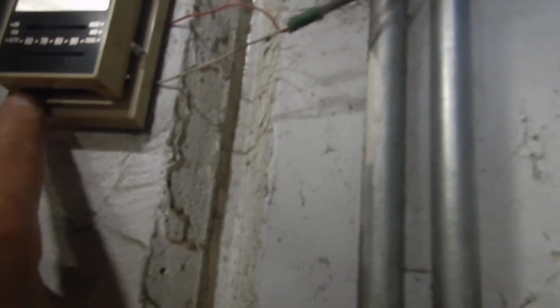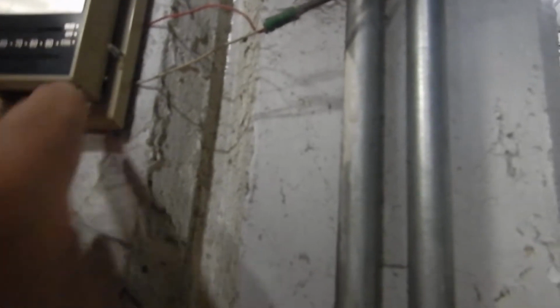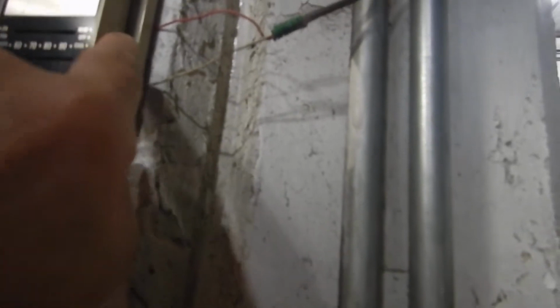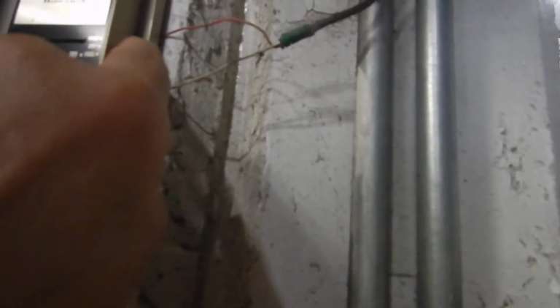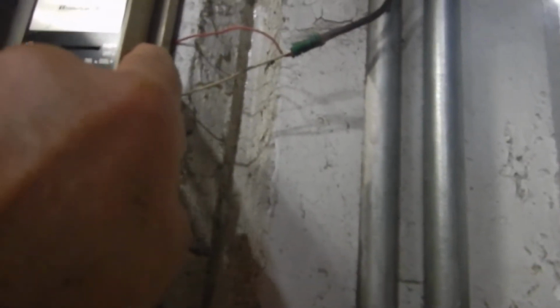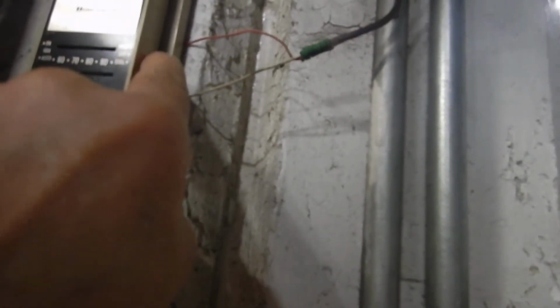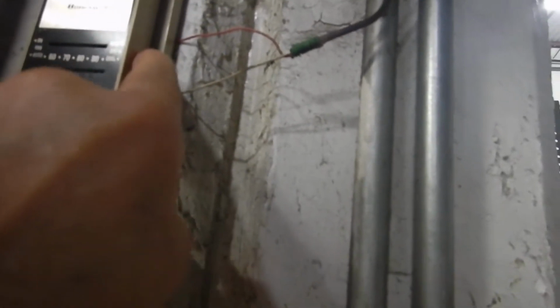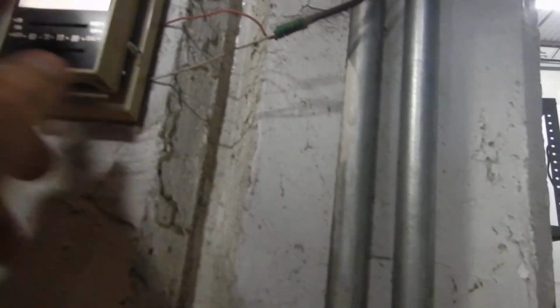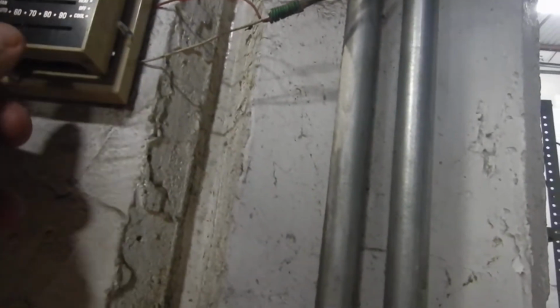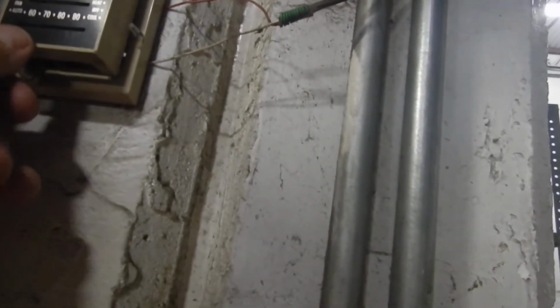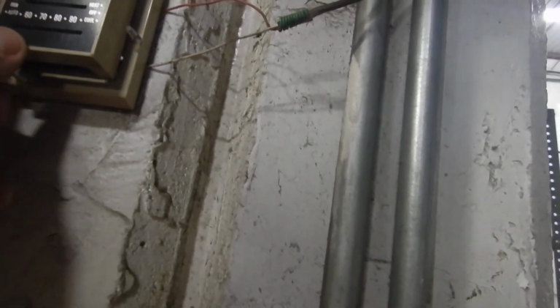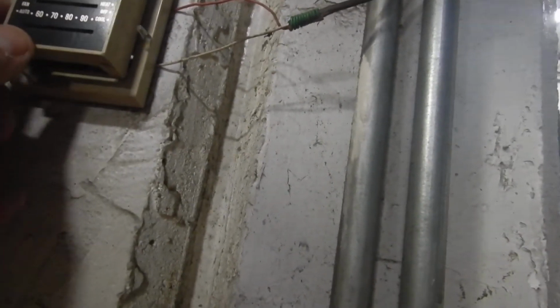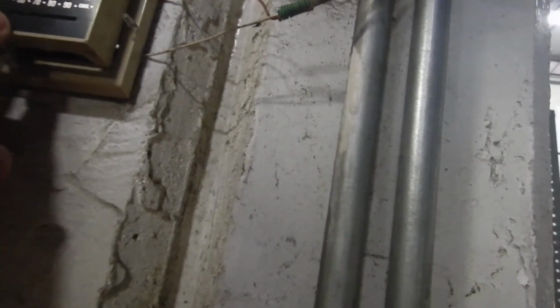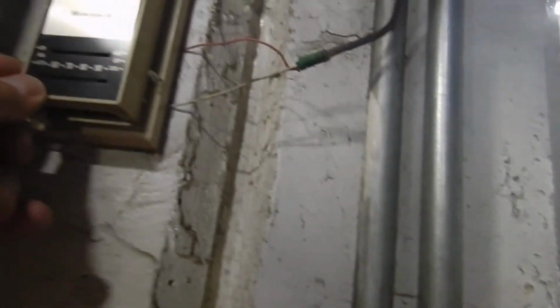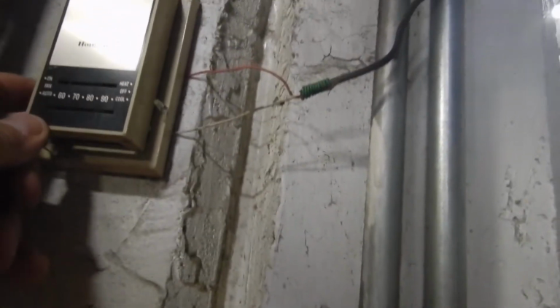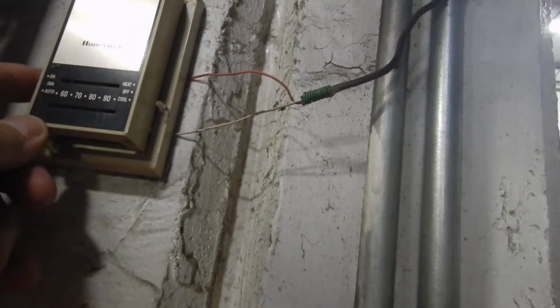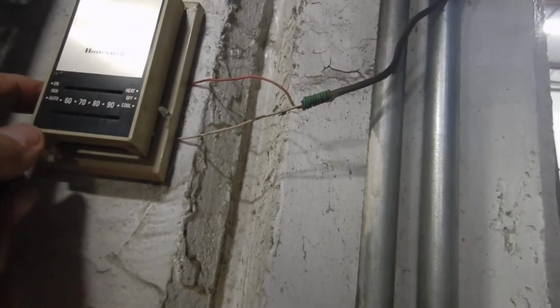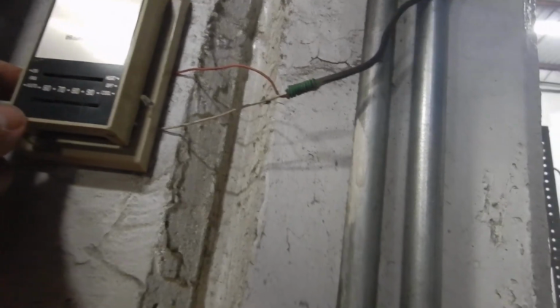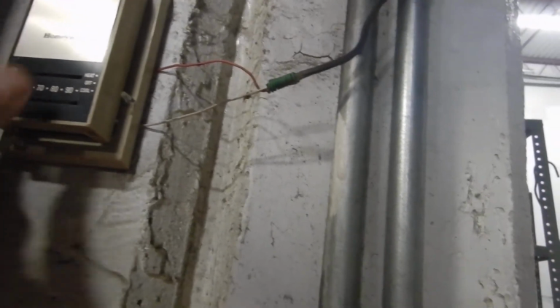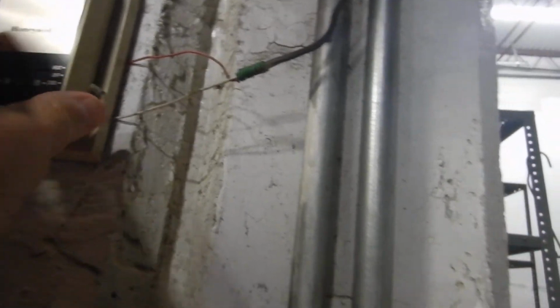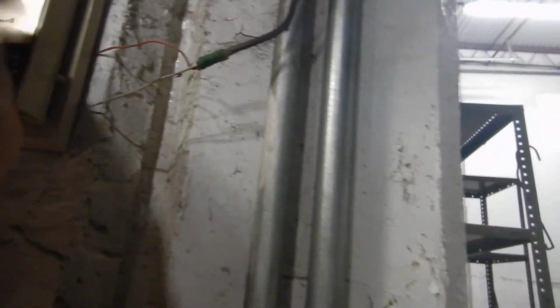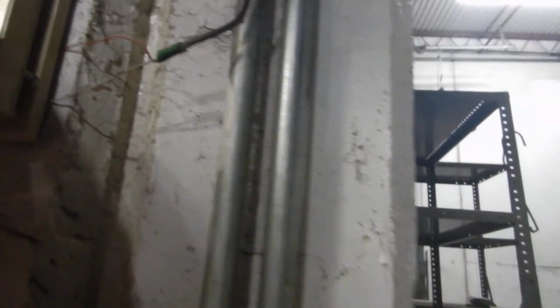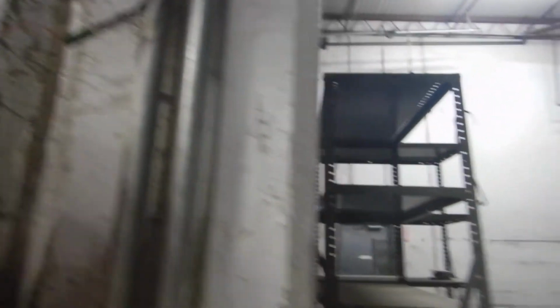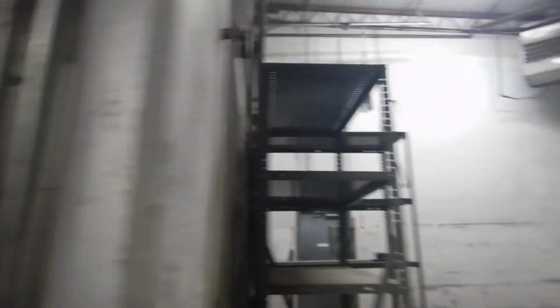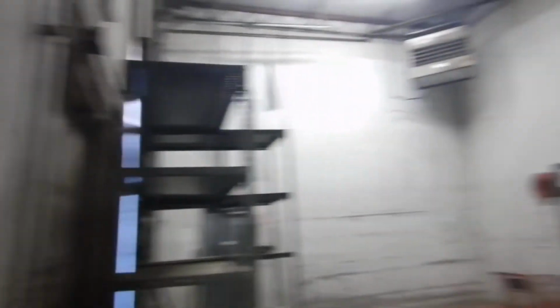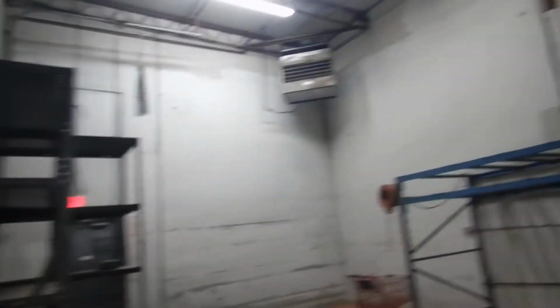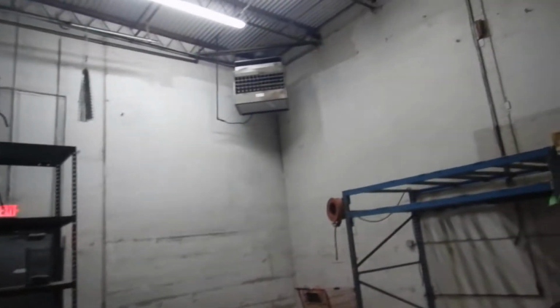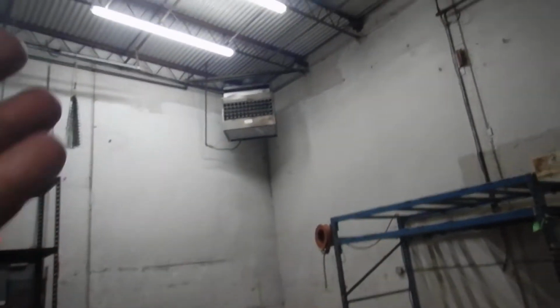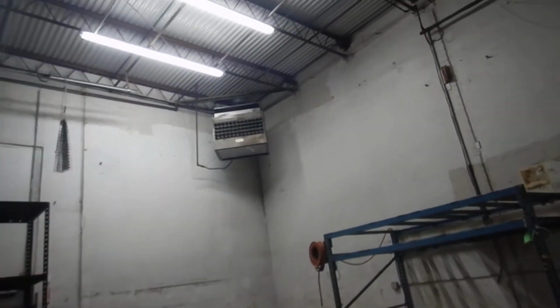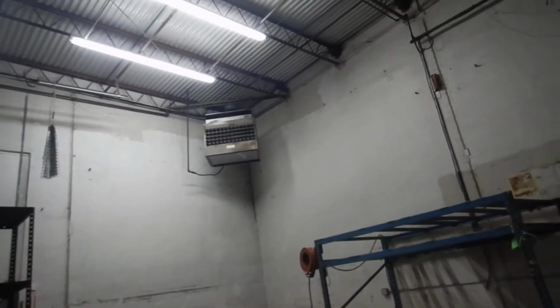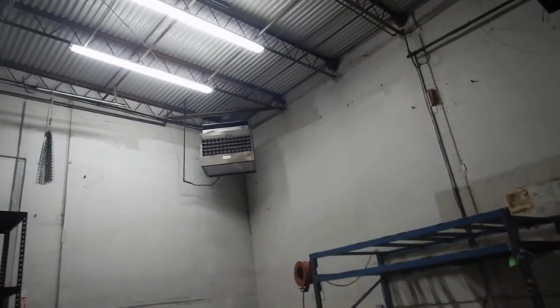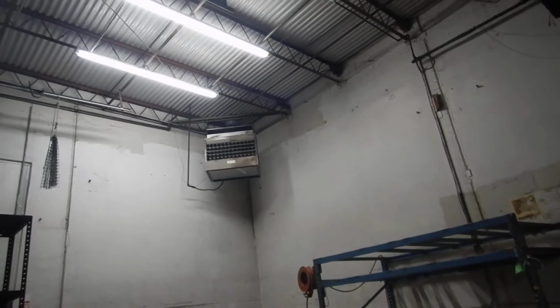Somebody's been here before me. It's turned off. Fan's on auto. We got a stuck relay or something.